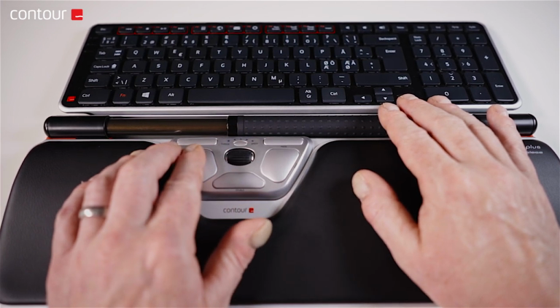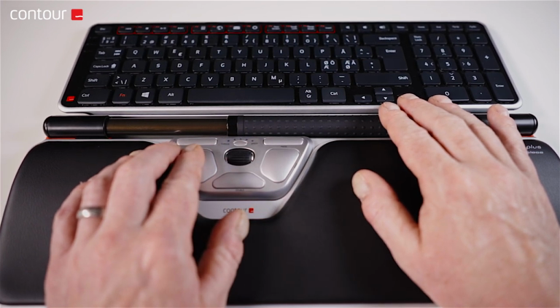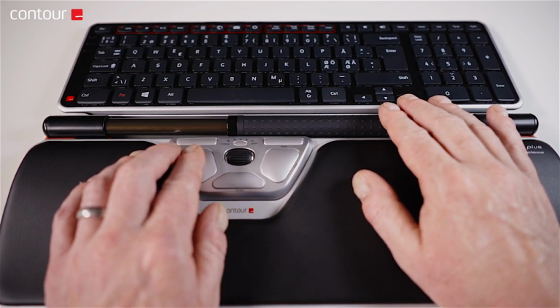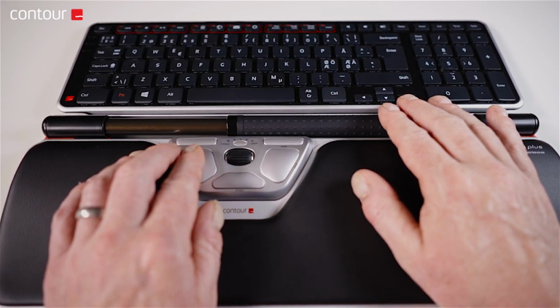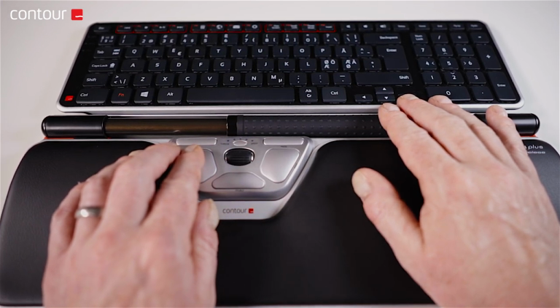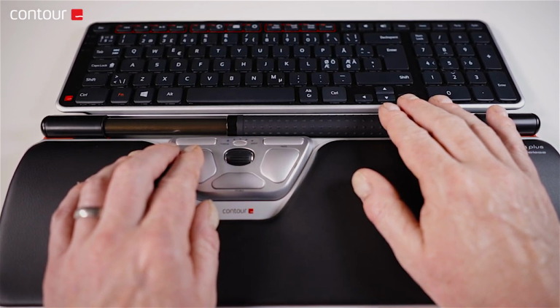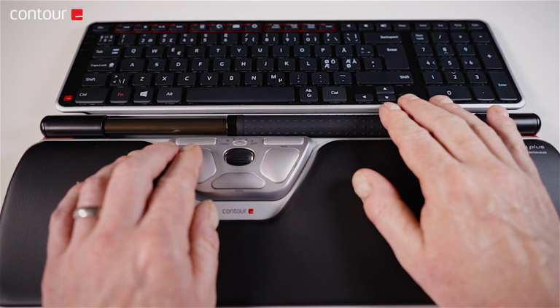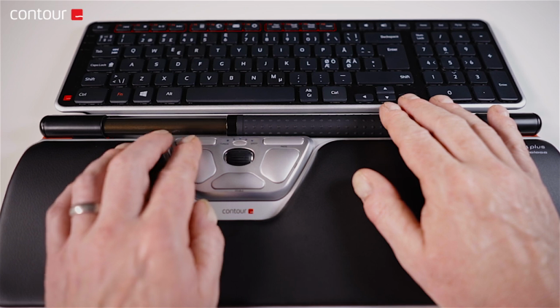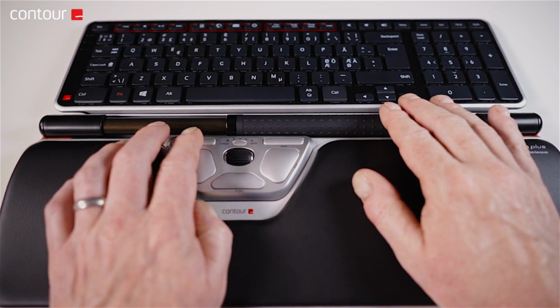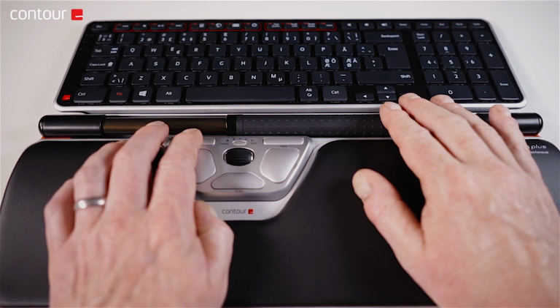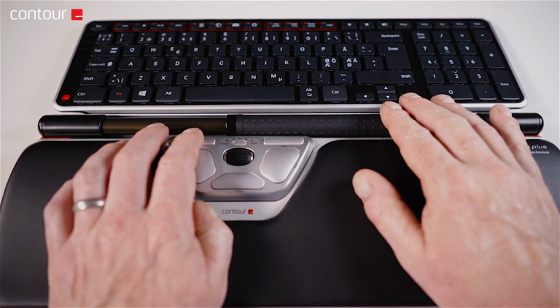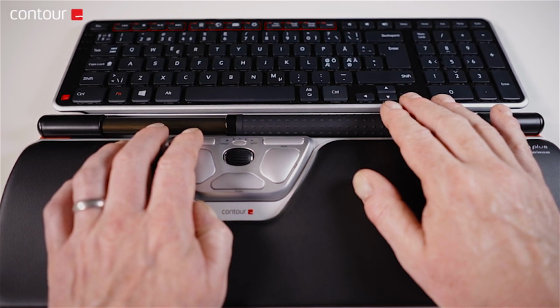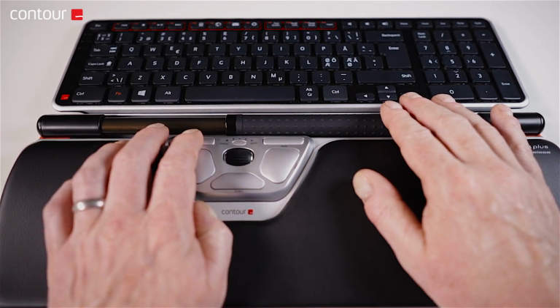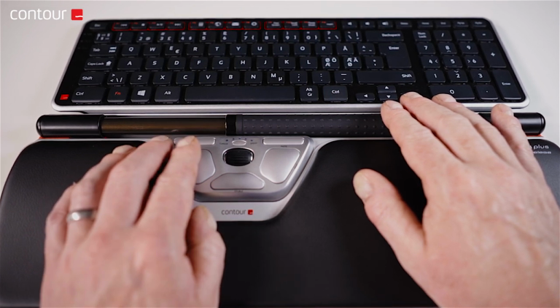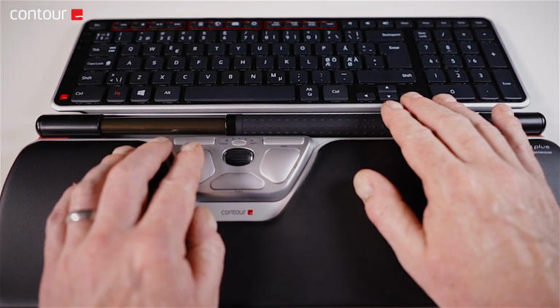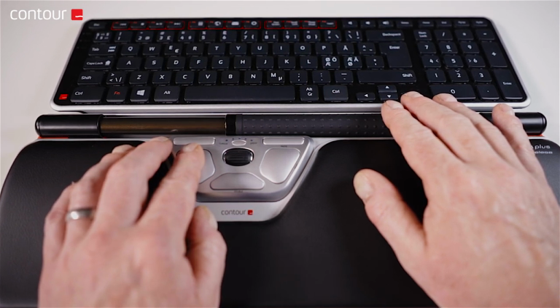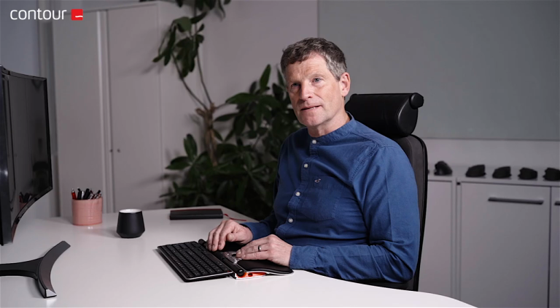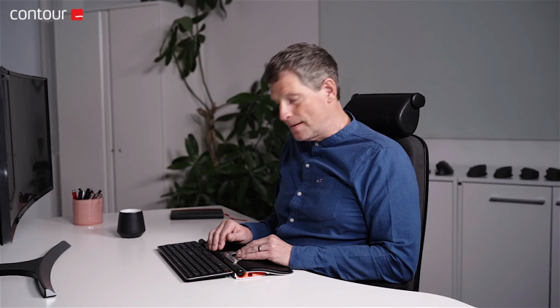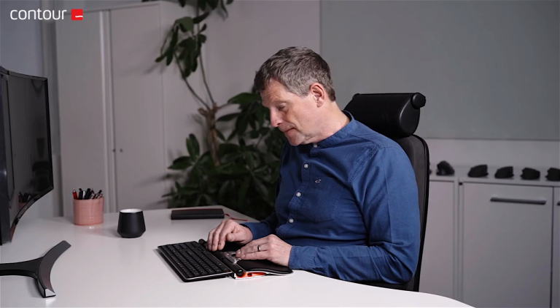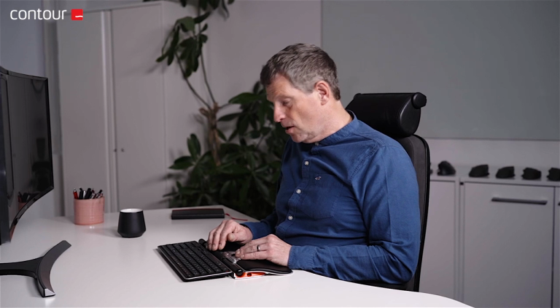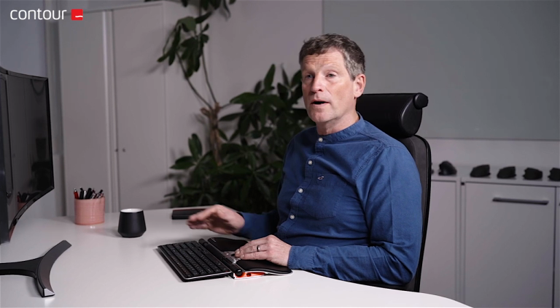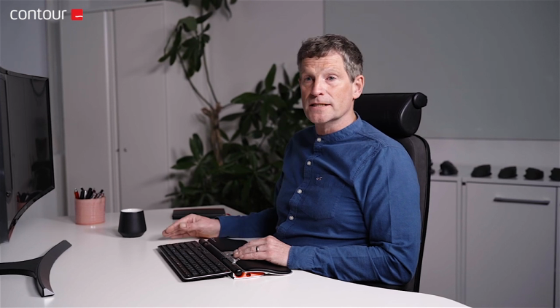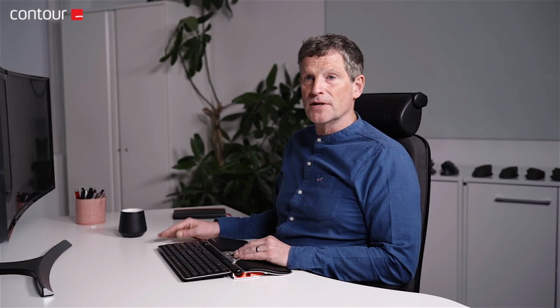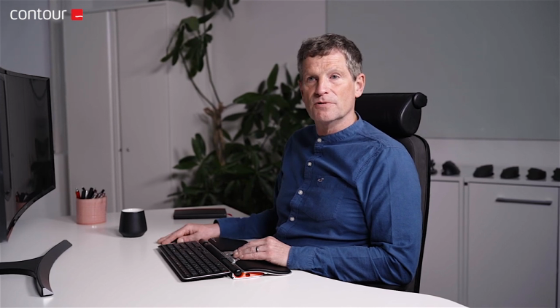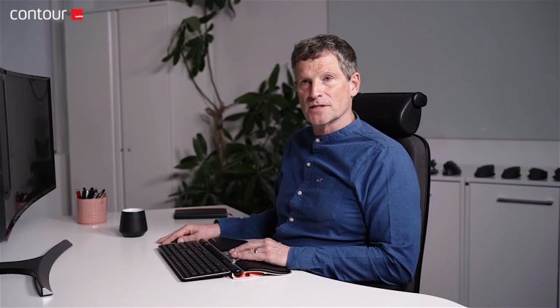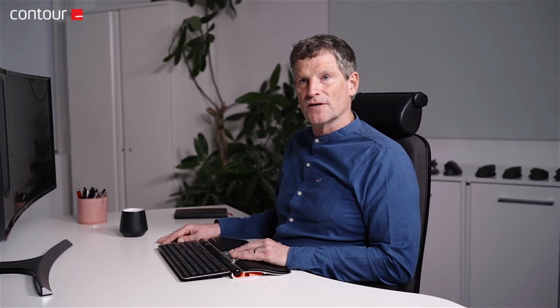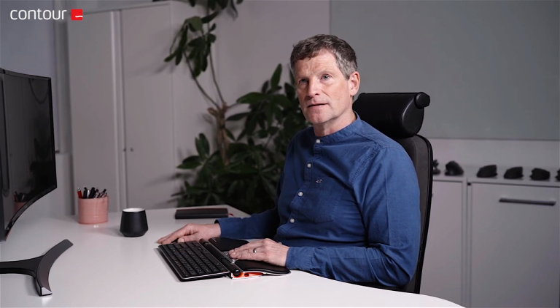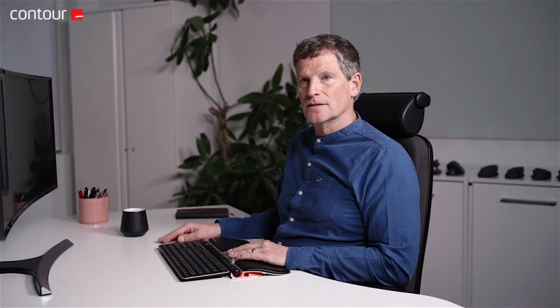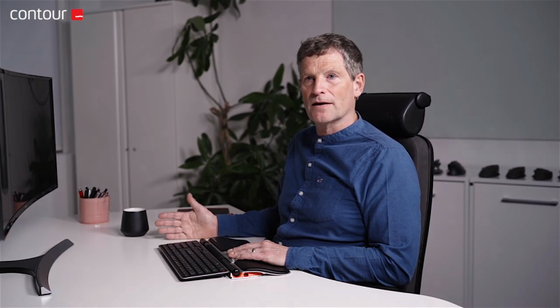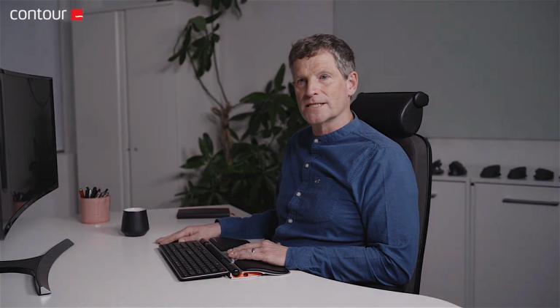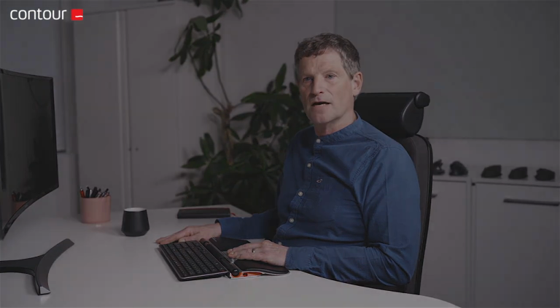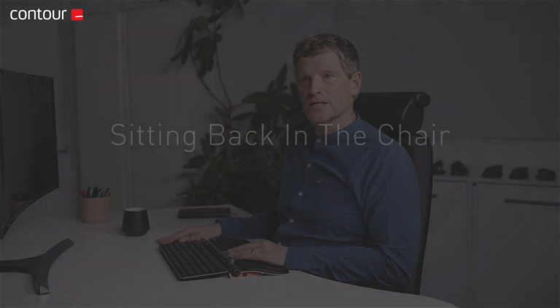The Contour Roller Mouse can also be used with two hands operating different functions at the same time, or indeed can be used with just the left hand to allow the right hand to have a rest.